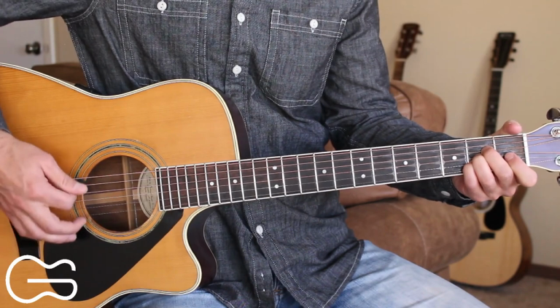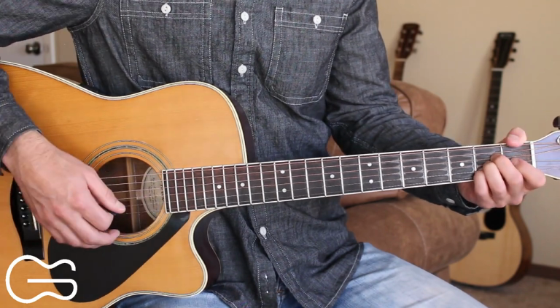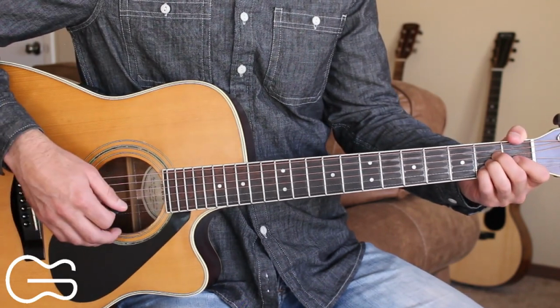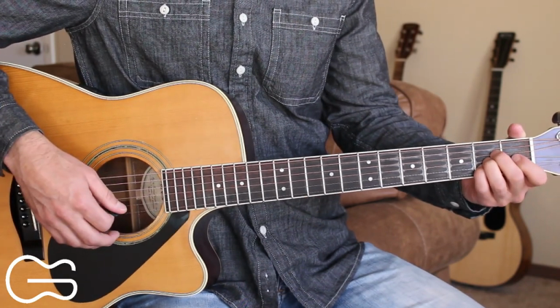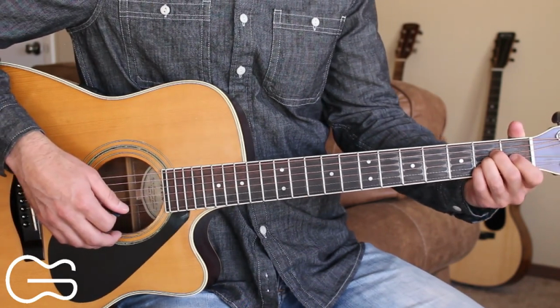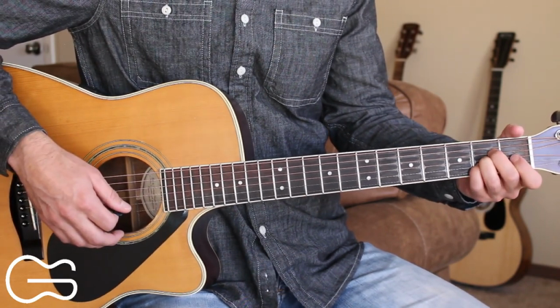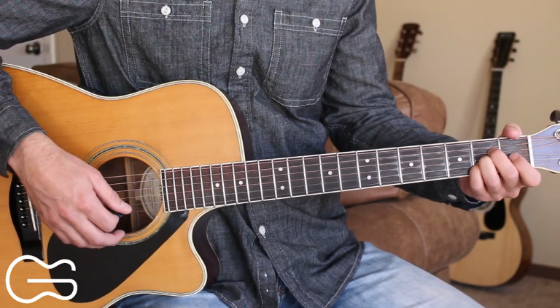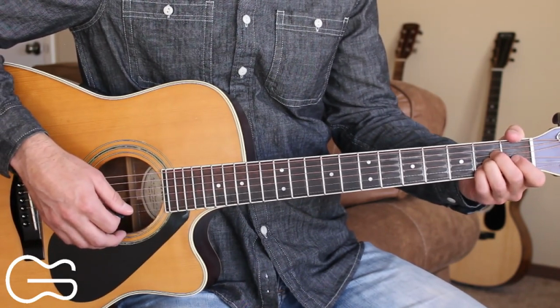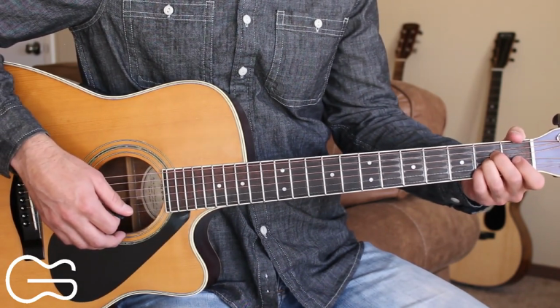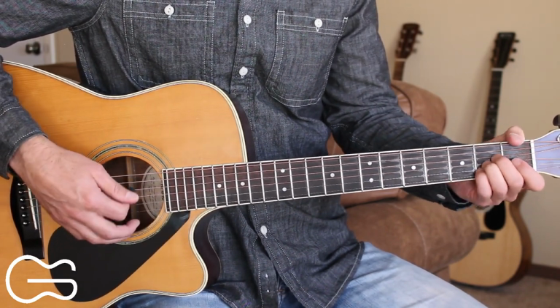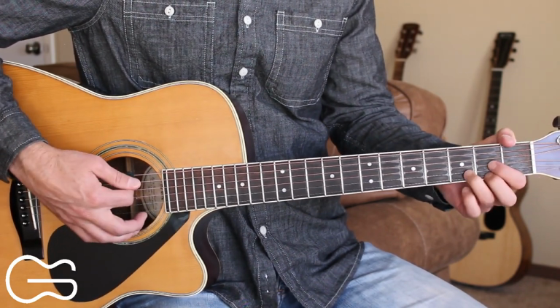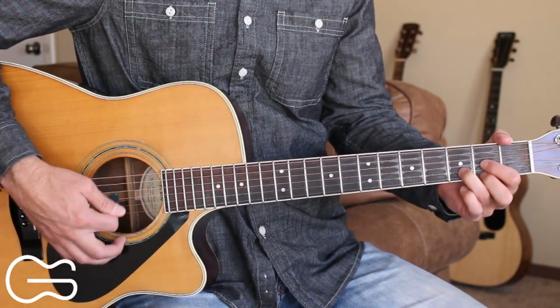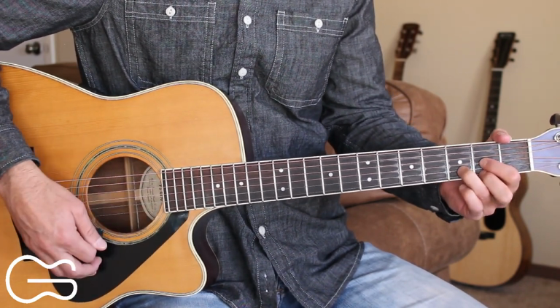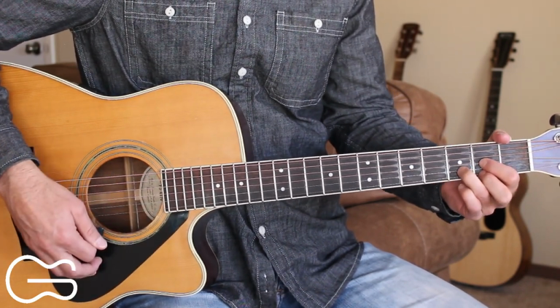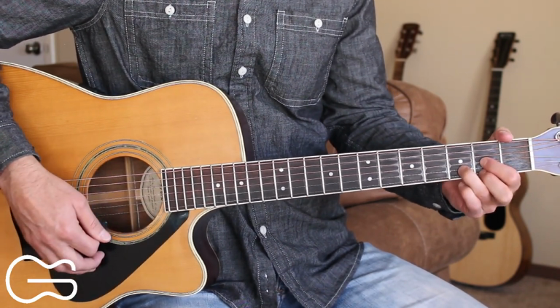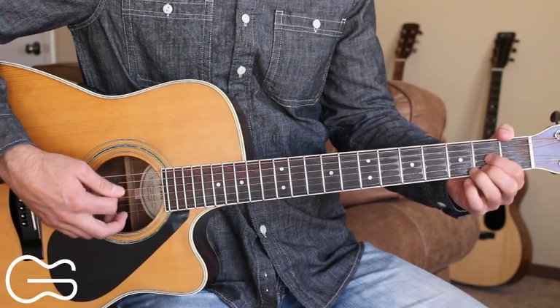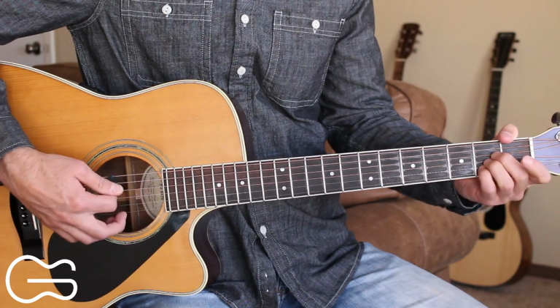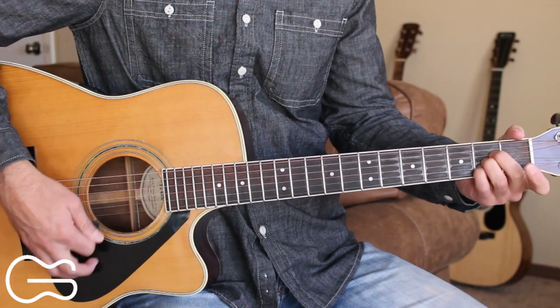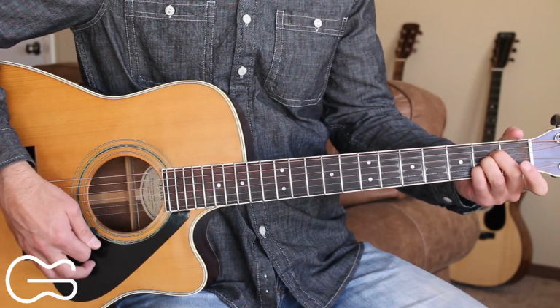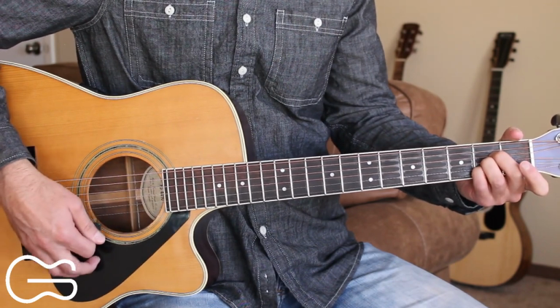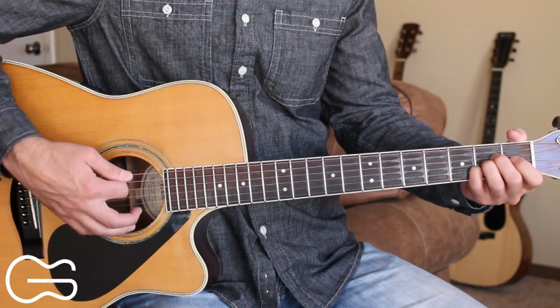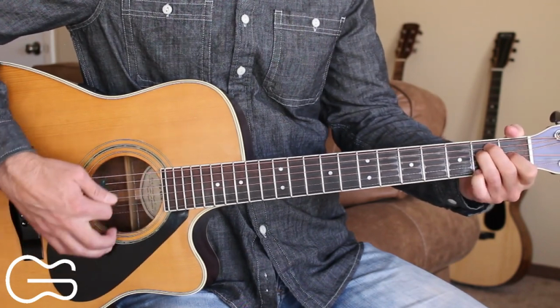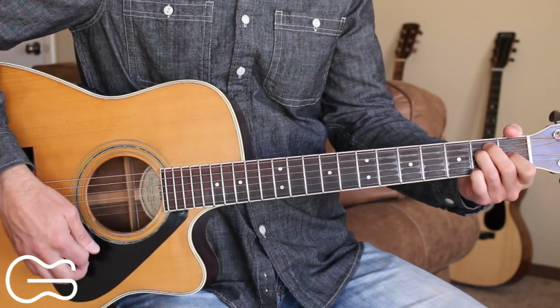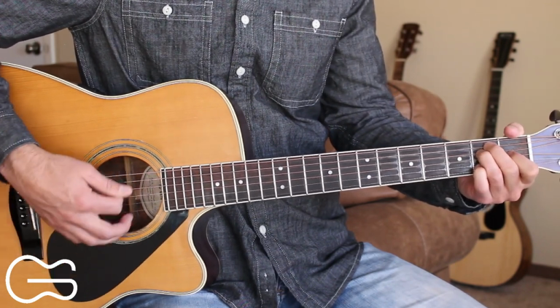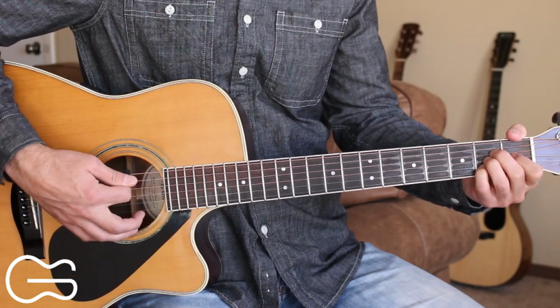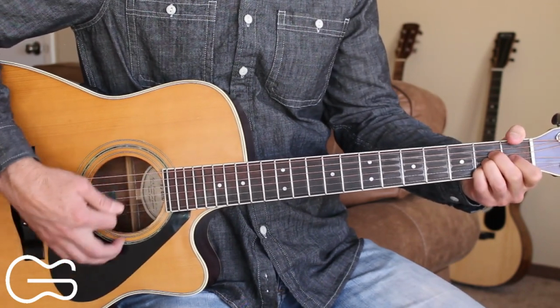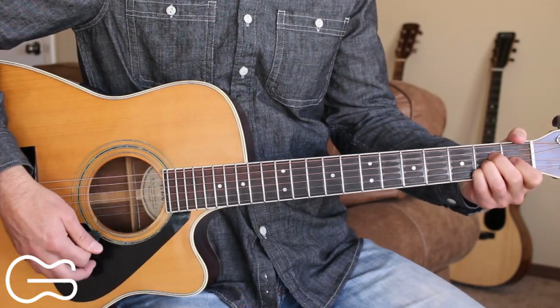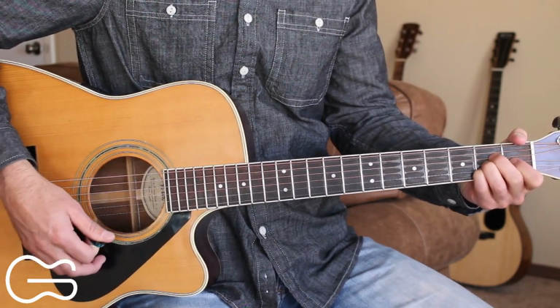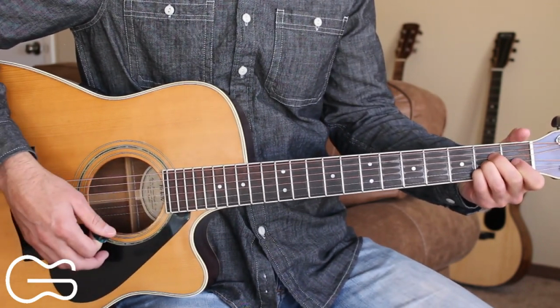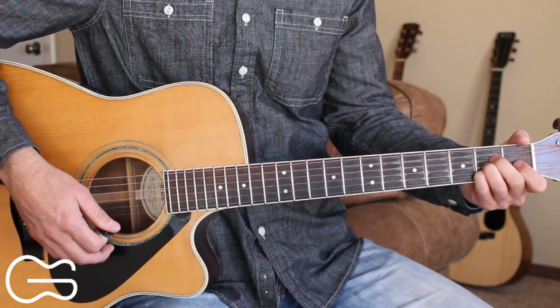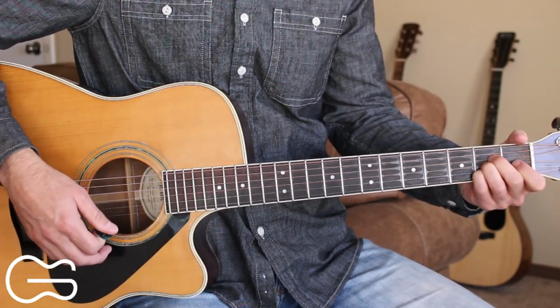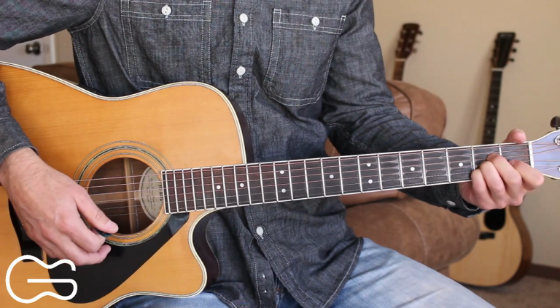Now after the chorus, we have our instrumental lead part. We'll play the D, then we'll go to the A, then E, and back to A. And then we'll go into the next verse.